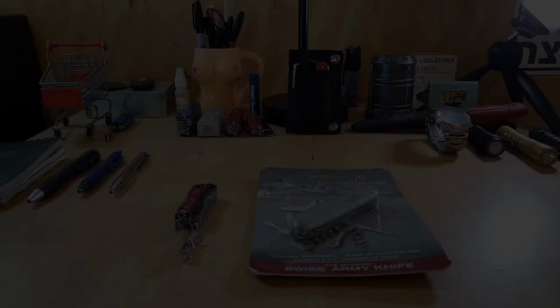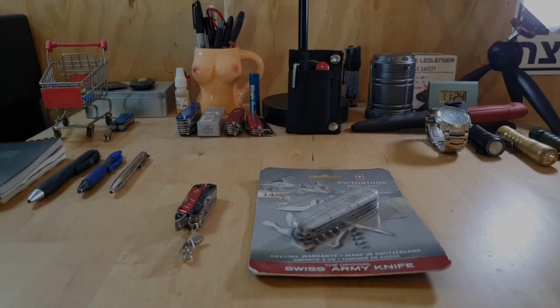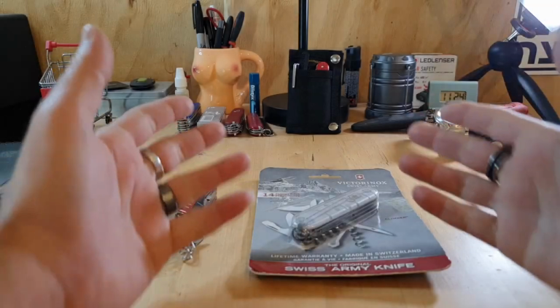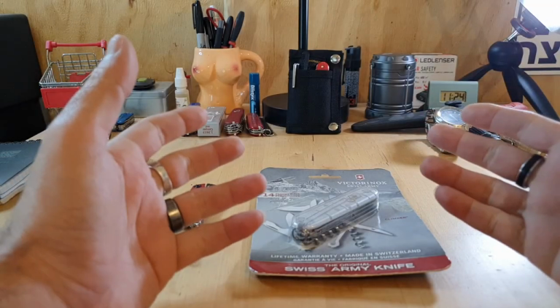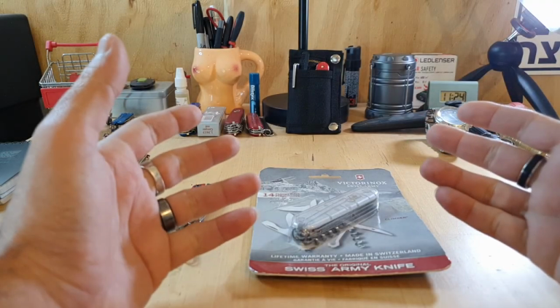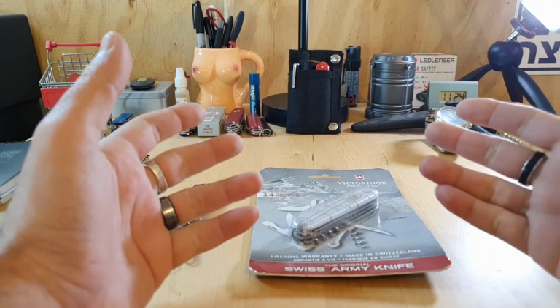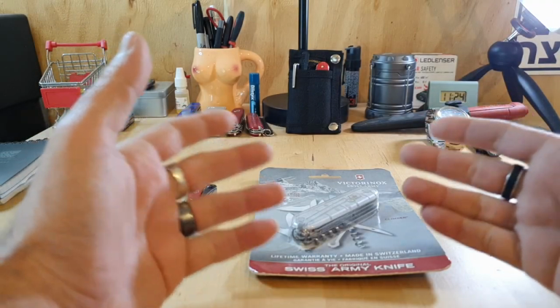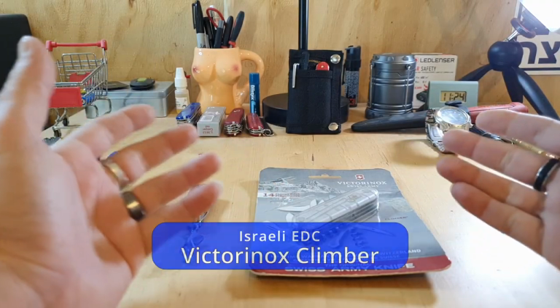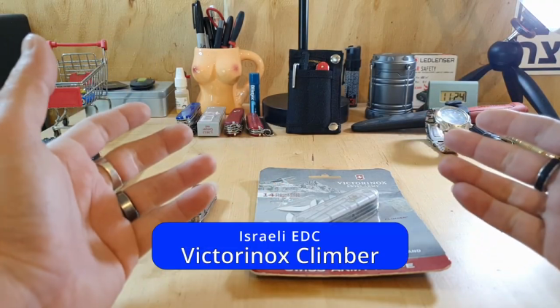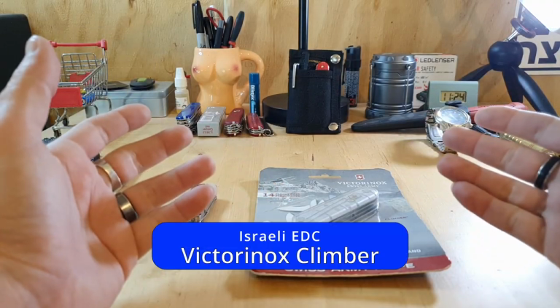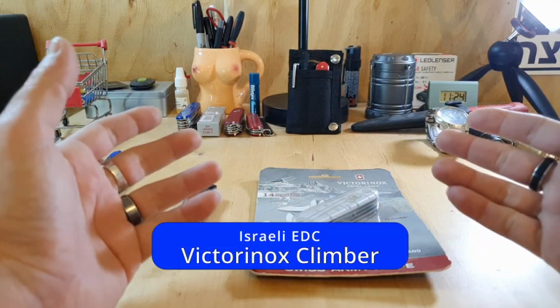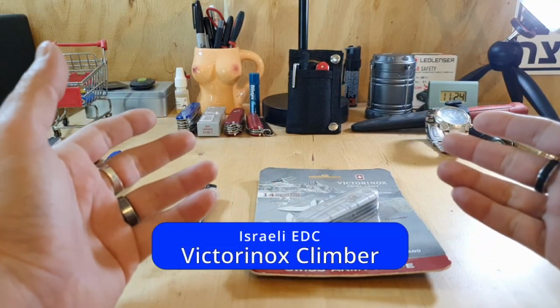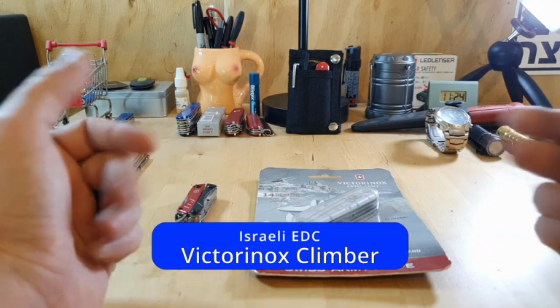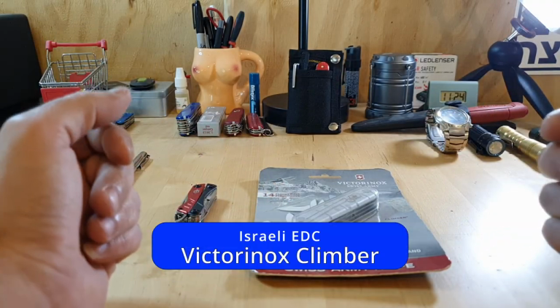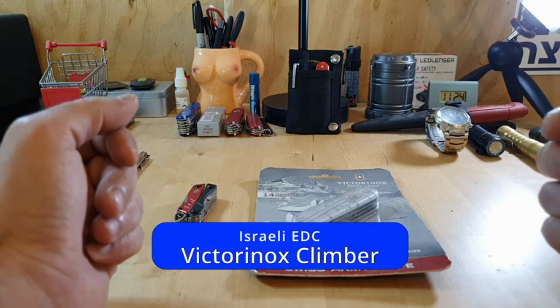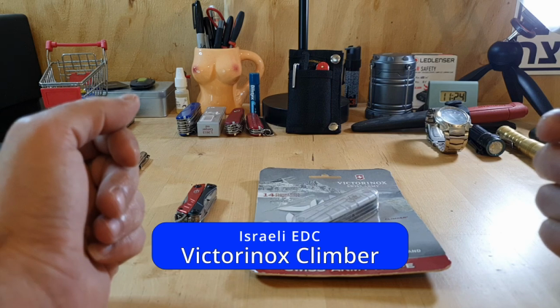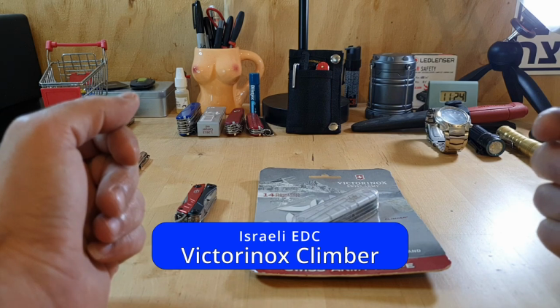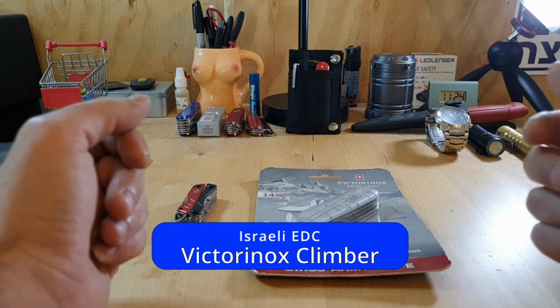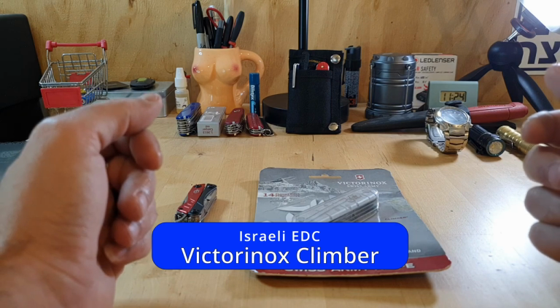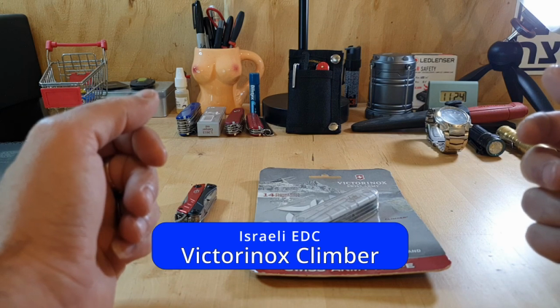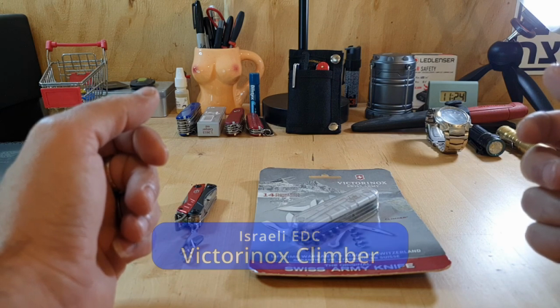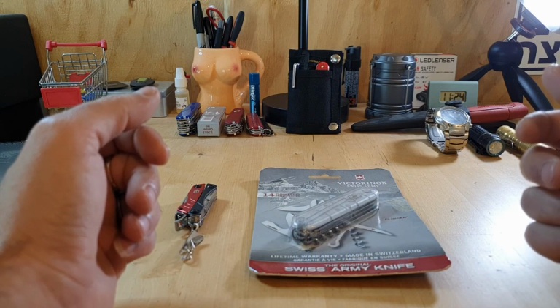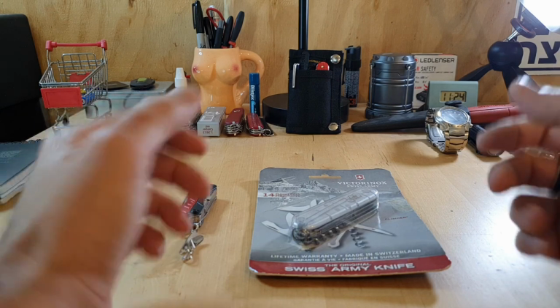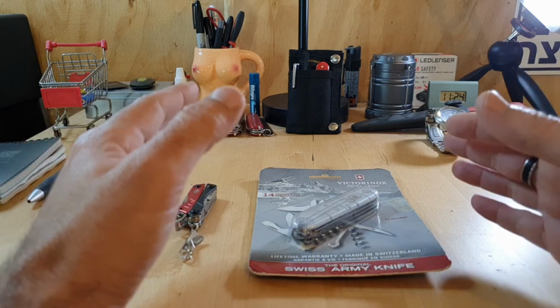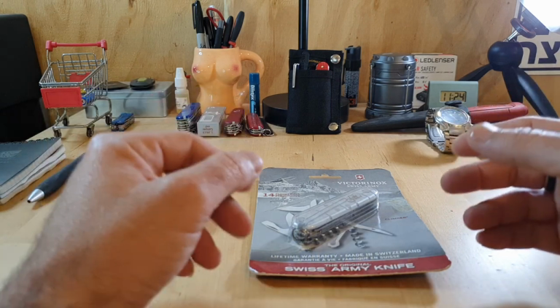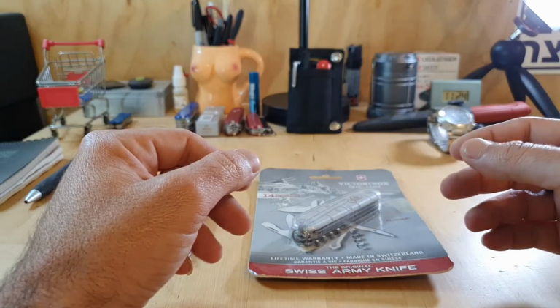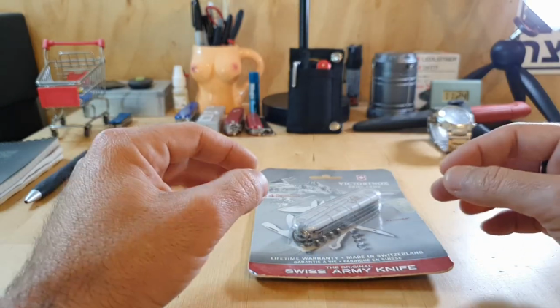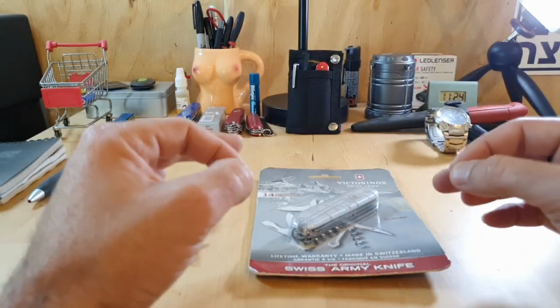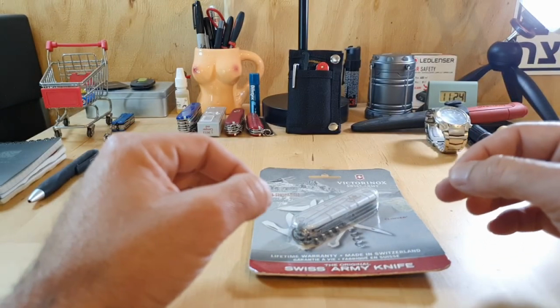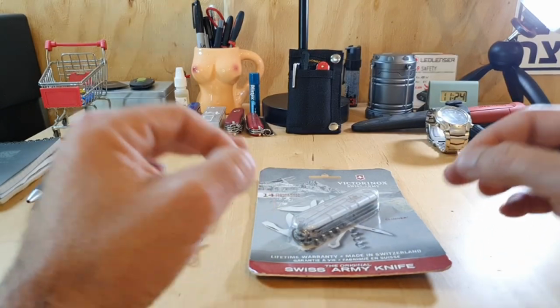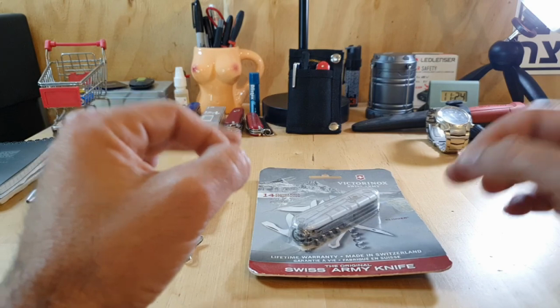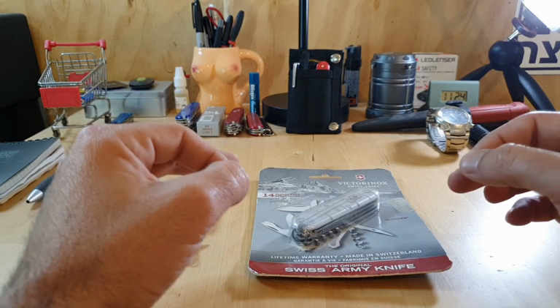Shalom everyone and welcome back! Thank you for joining me today. We're taking a look at the Victorinox Climber, the Swiss Army knife that fits most people and would be perfect for some of you.